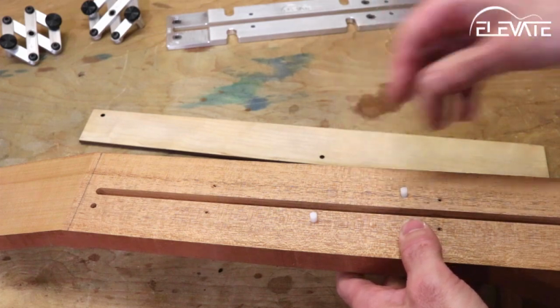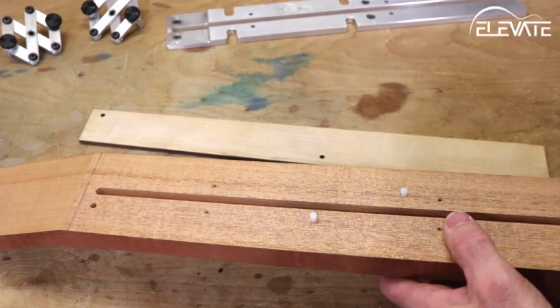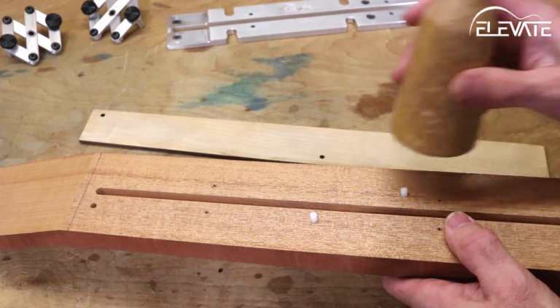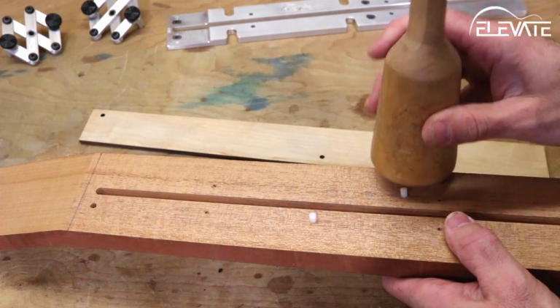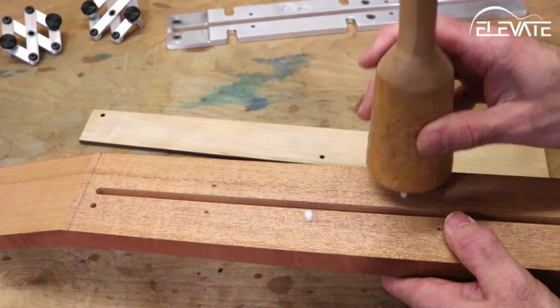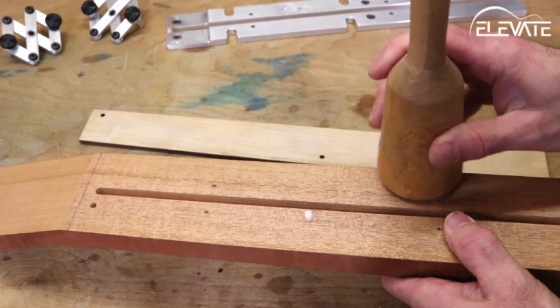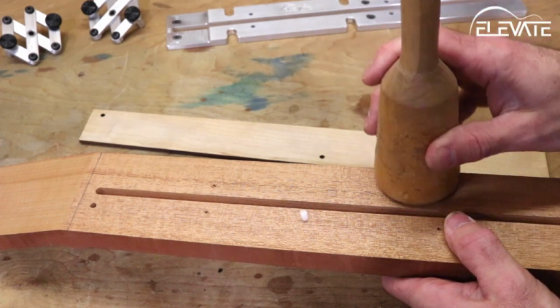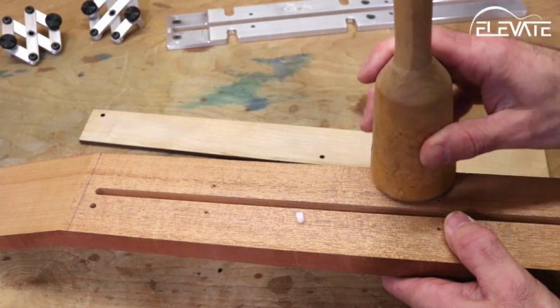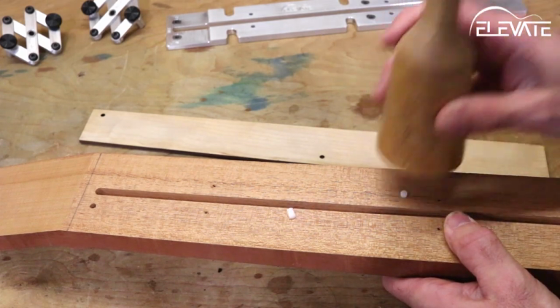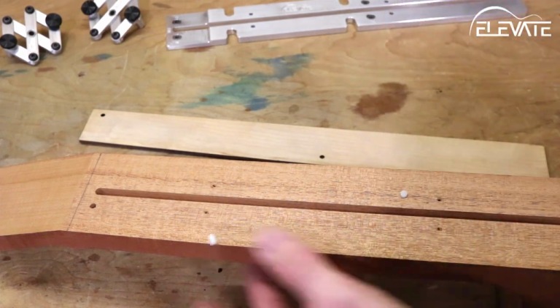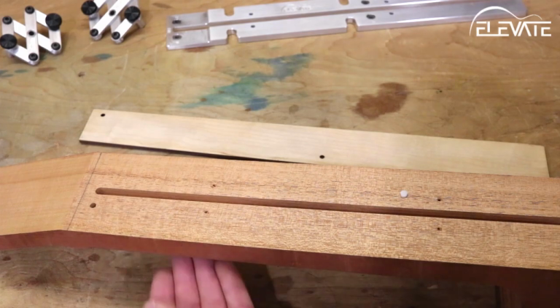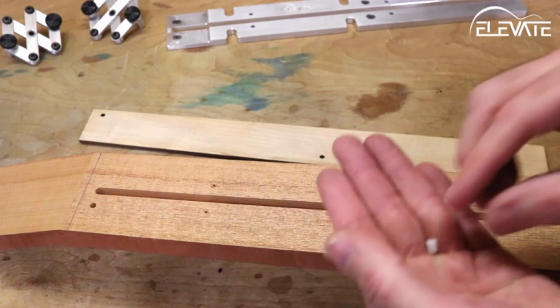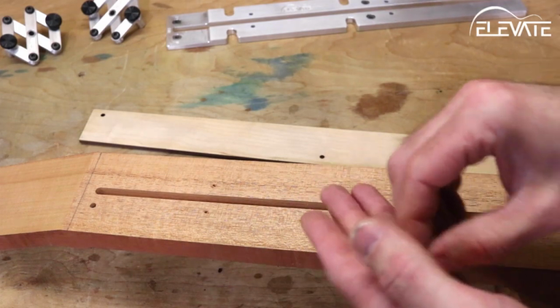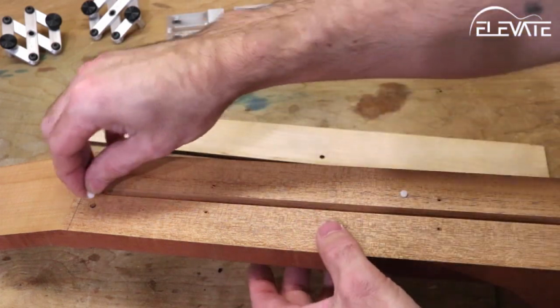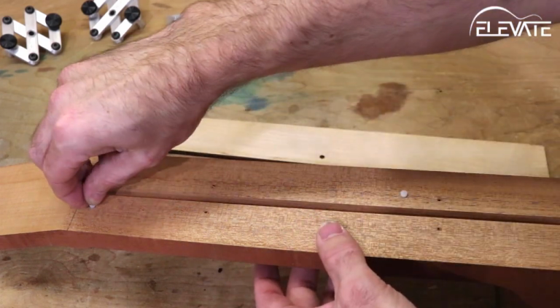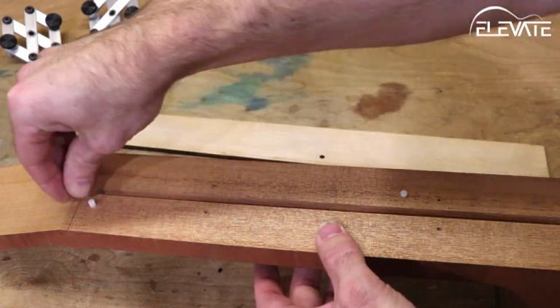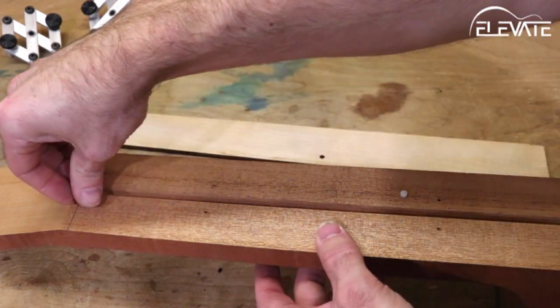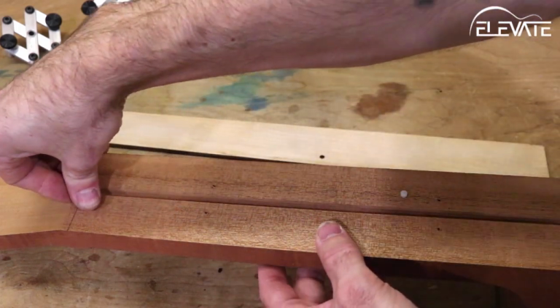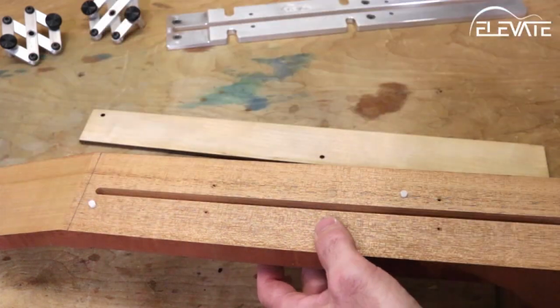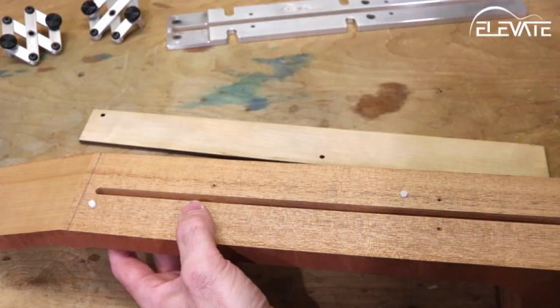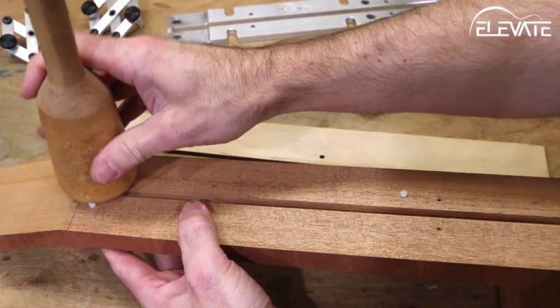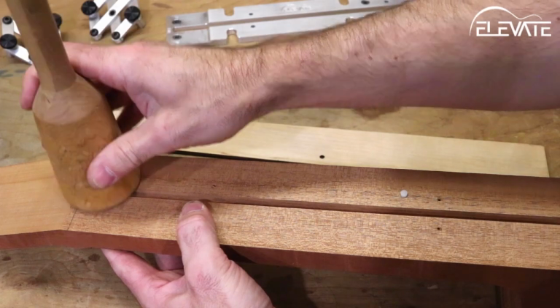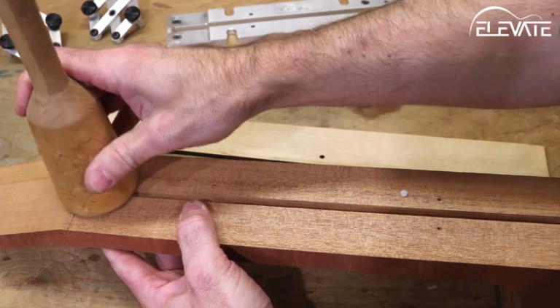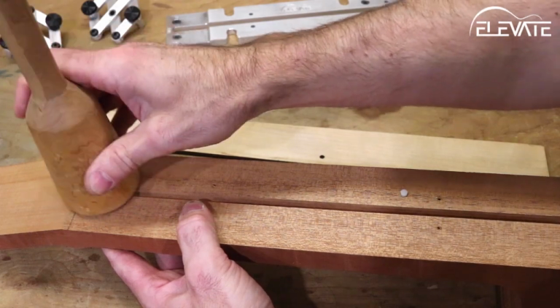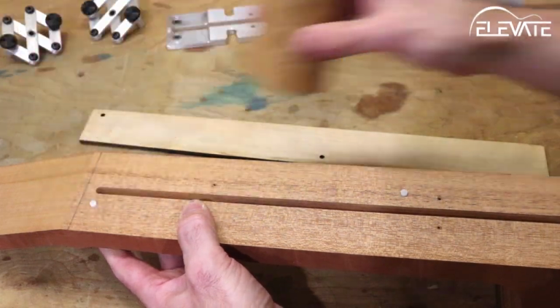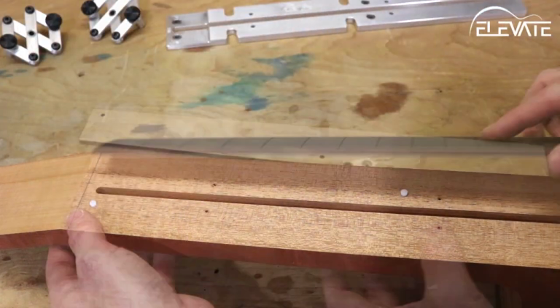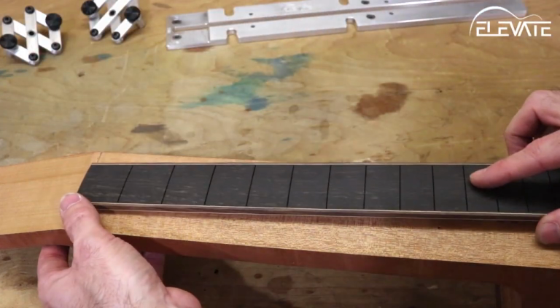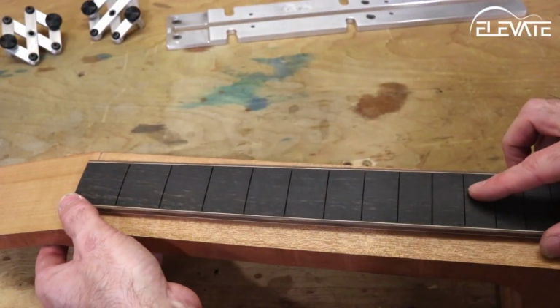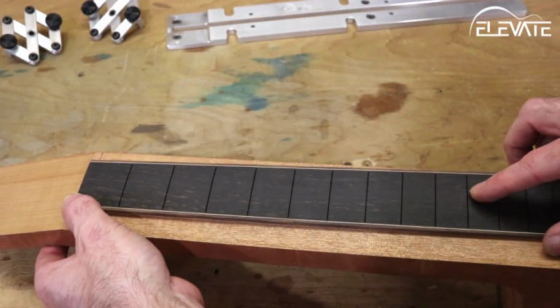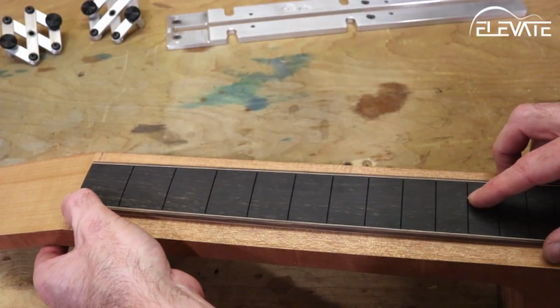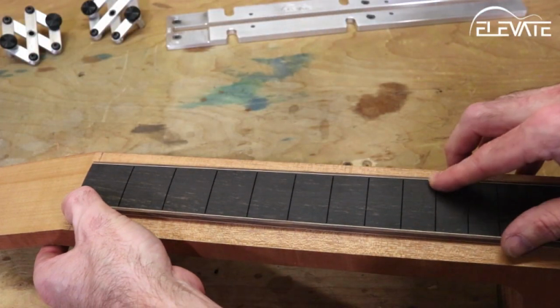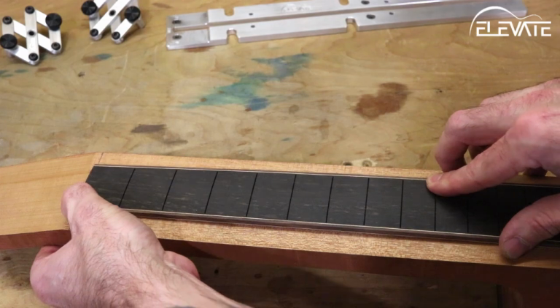Now that both sets of holes have been drilled, insert the plastic indexing pins into the neck. The pins should be slightly above the neck's surface. Snap the fingerboard onto the pins, double check proper alignment of the parts, and you're ready to glue the assembly together.